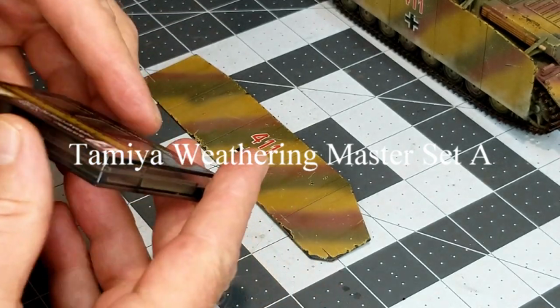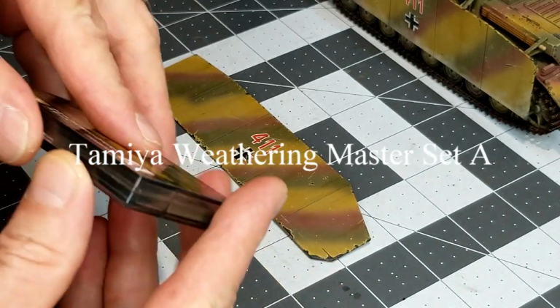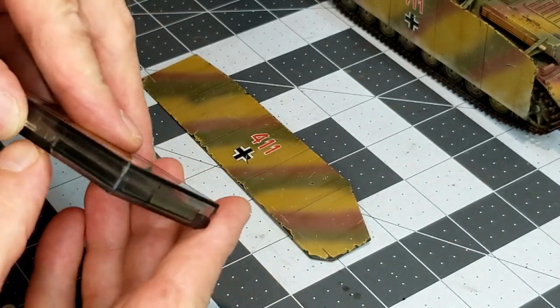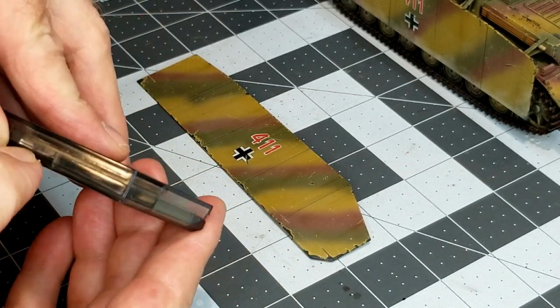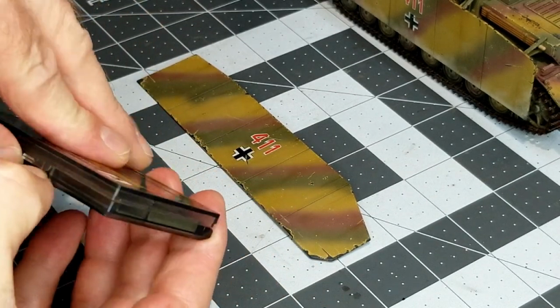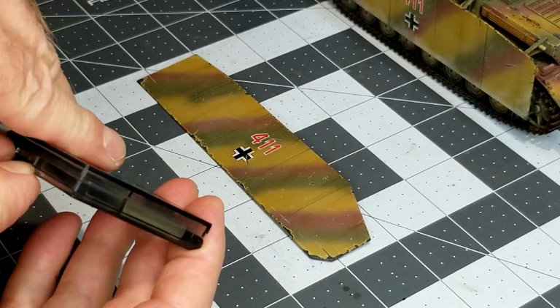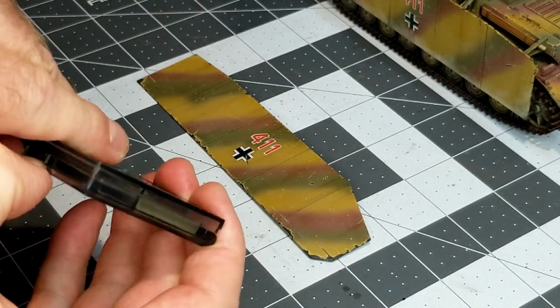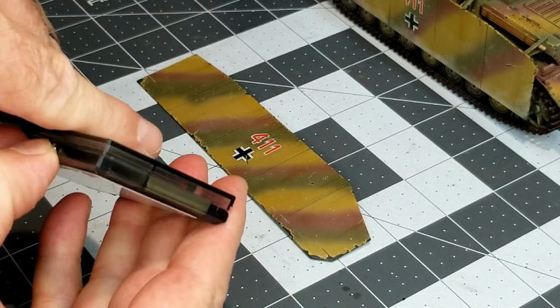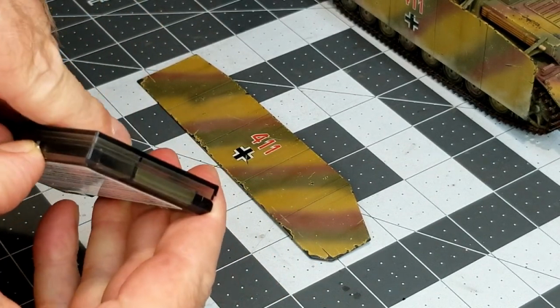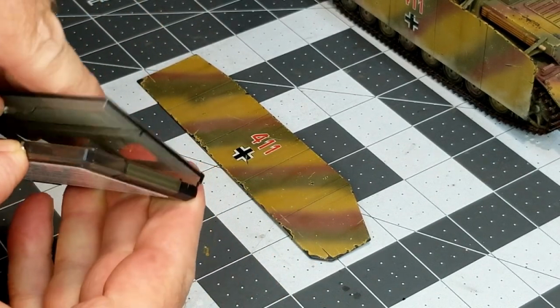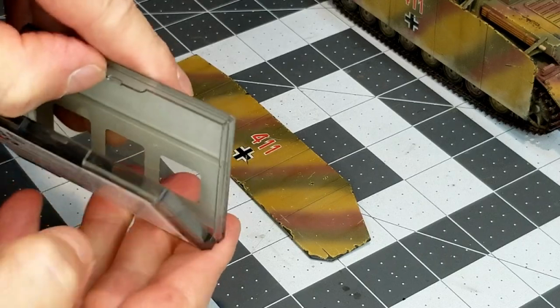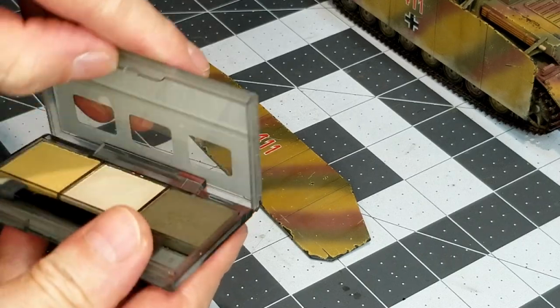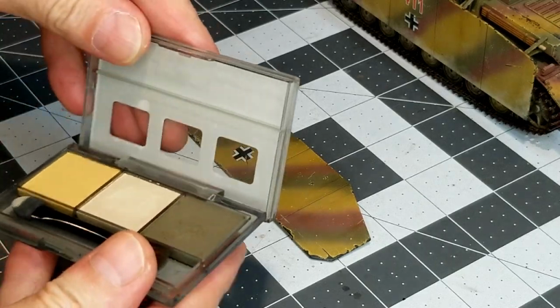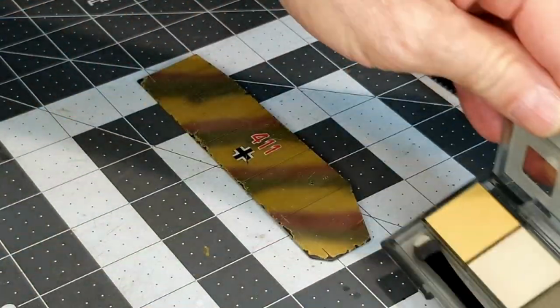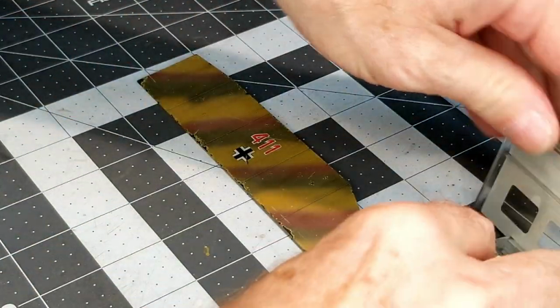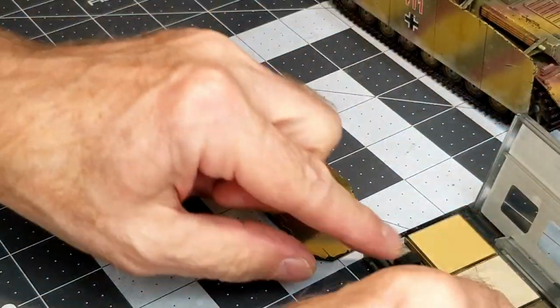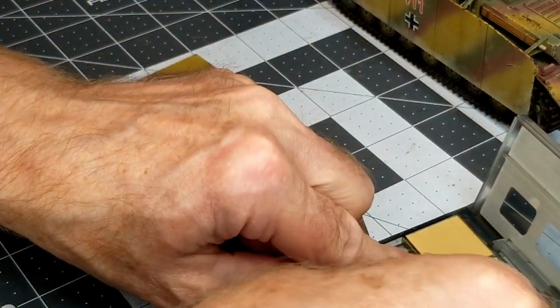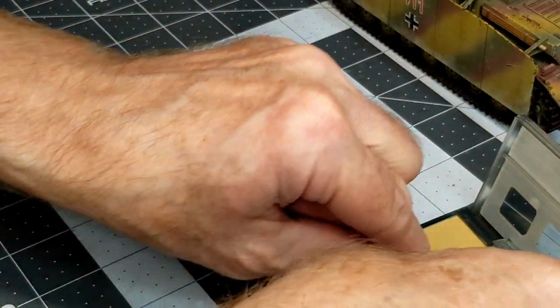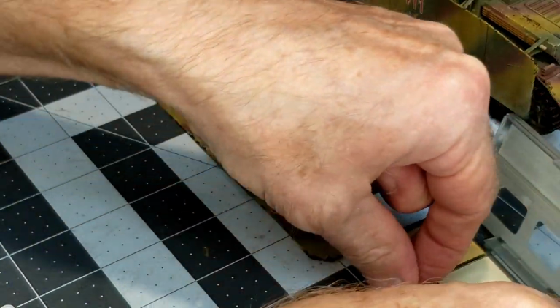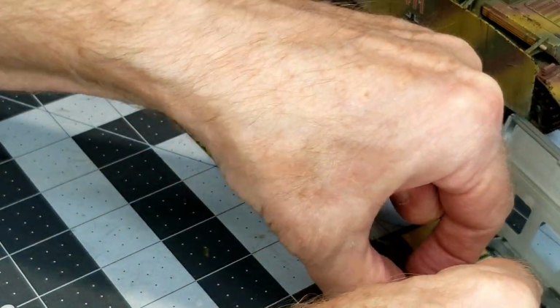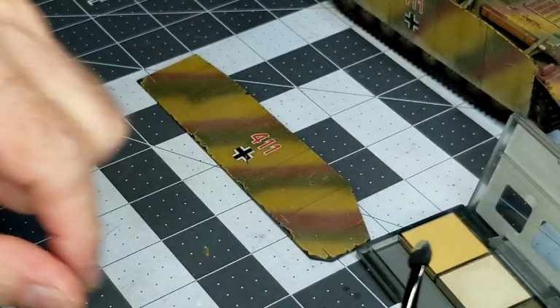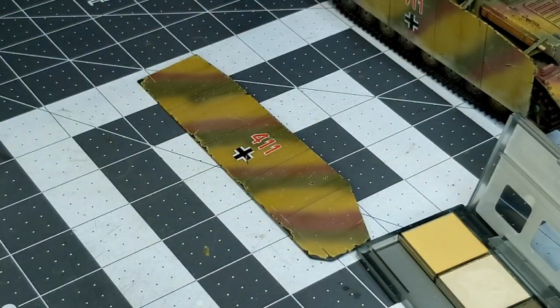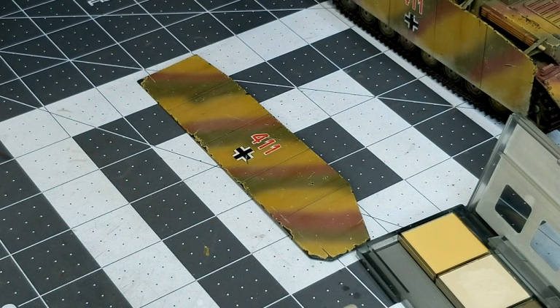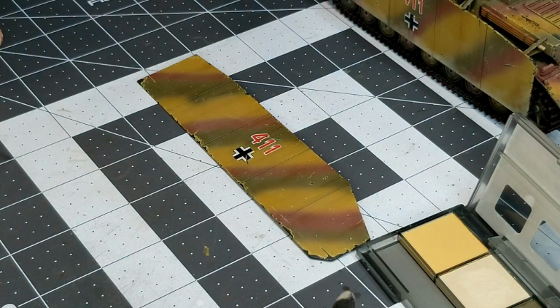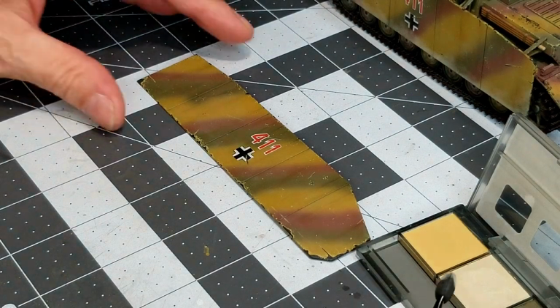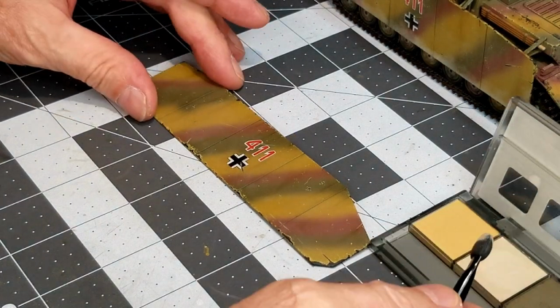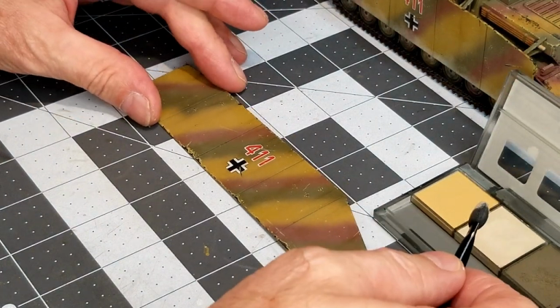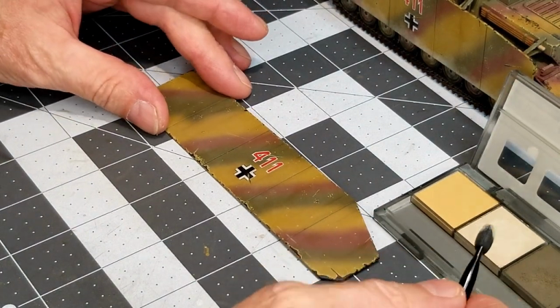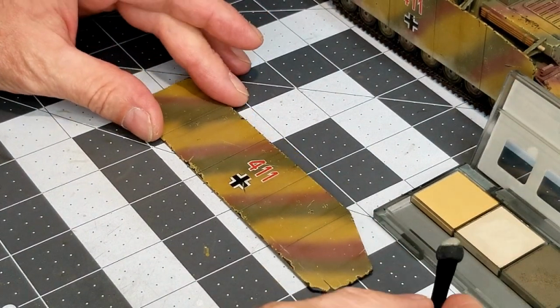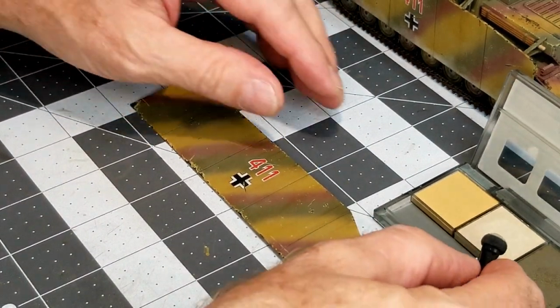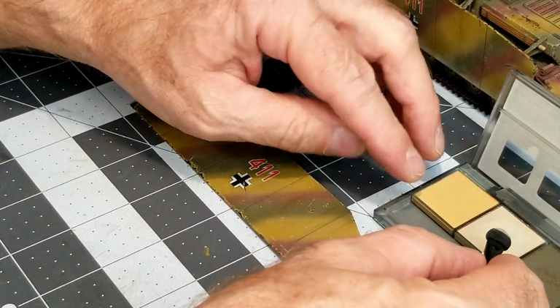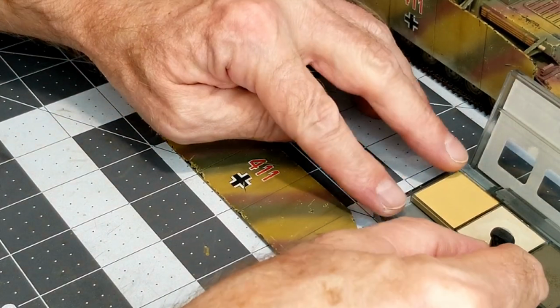This set comes with an applicator with a brush on one end and a cosmetic sponge on the other. You just kind of rub it onto your model. It's not hard to apply. This is actually the first time I've had a chance to use this set — it's been sitting for several months.